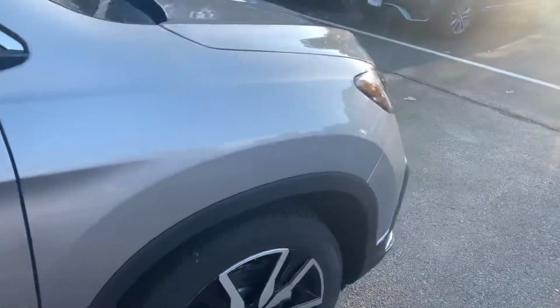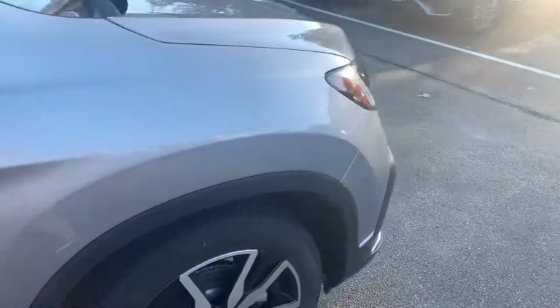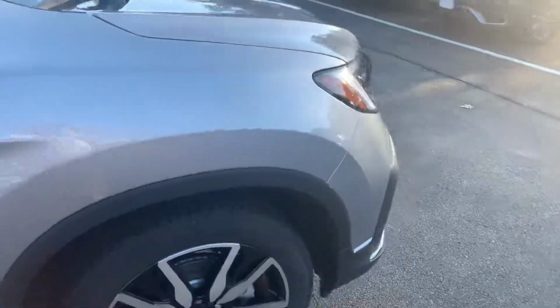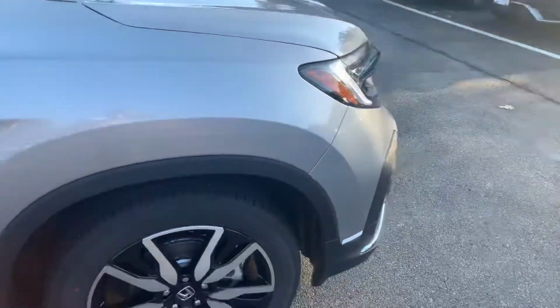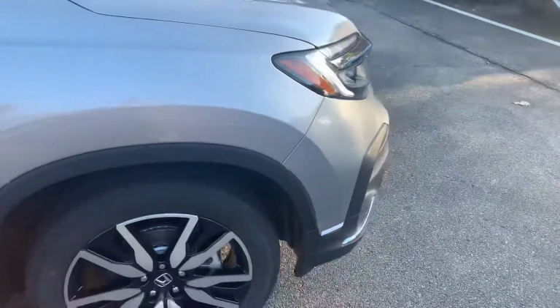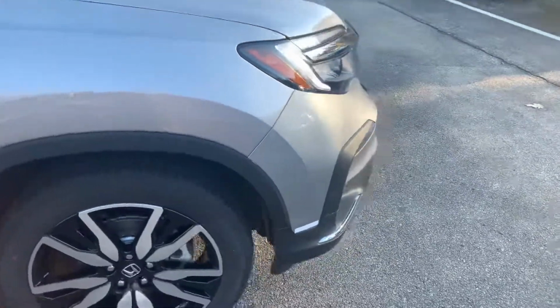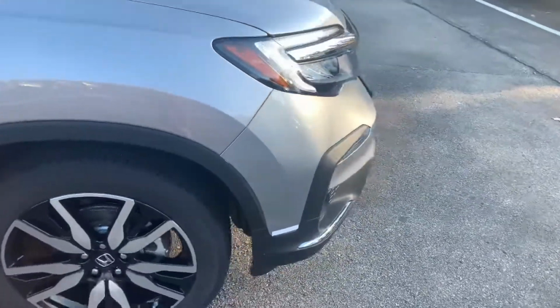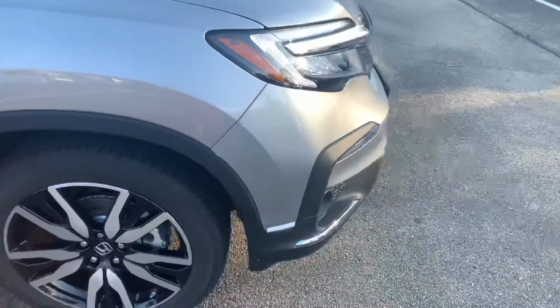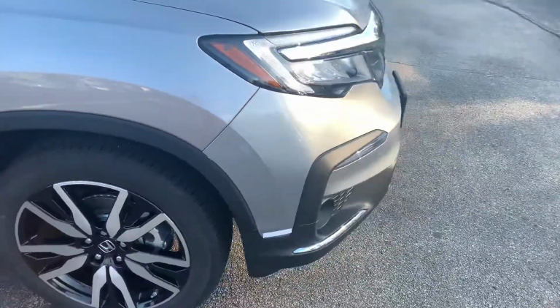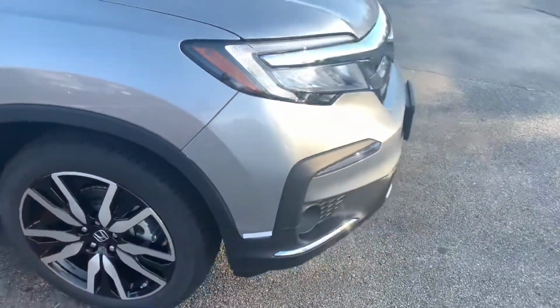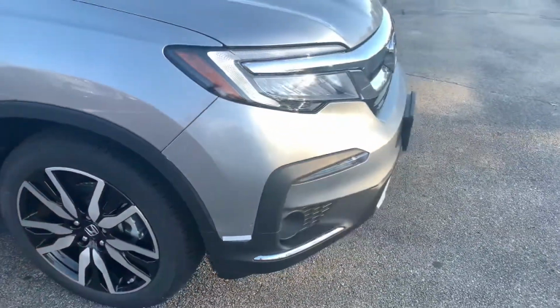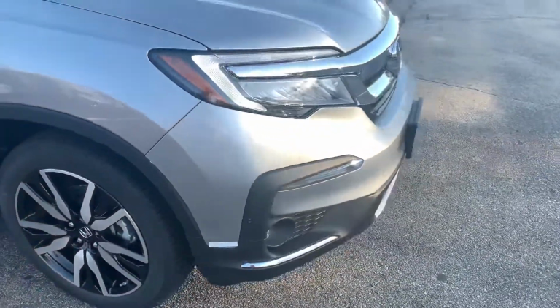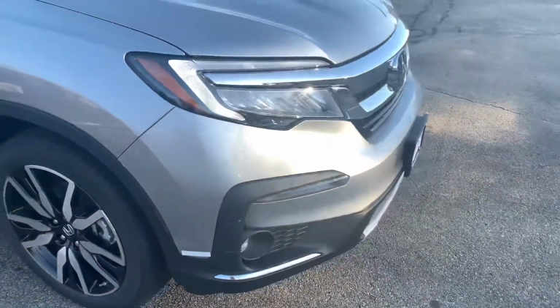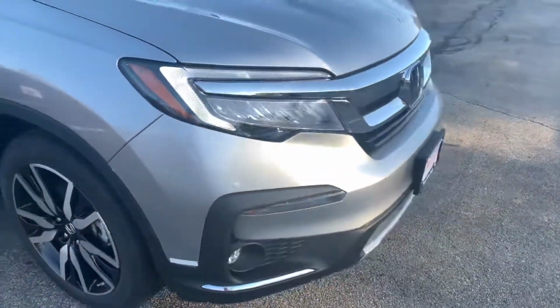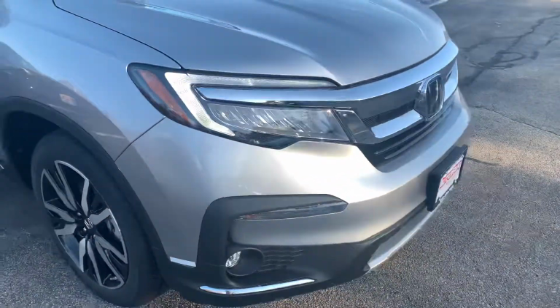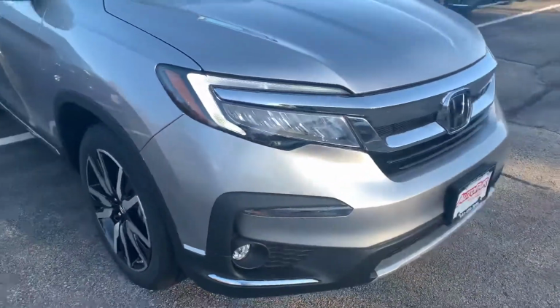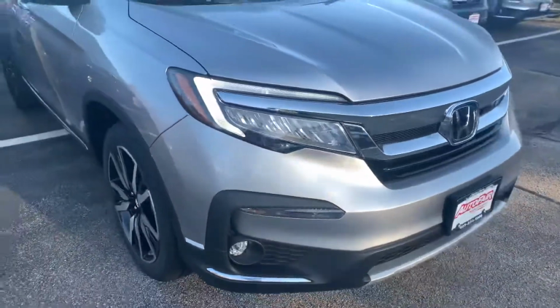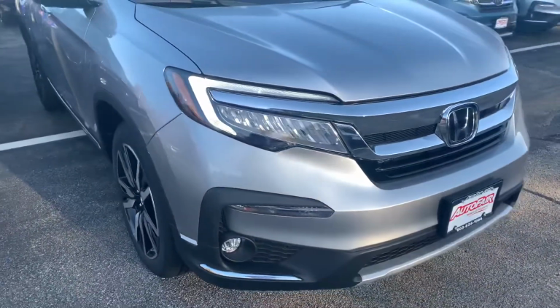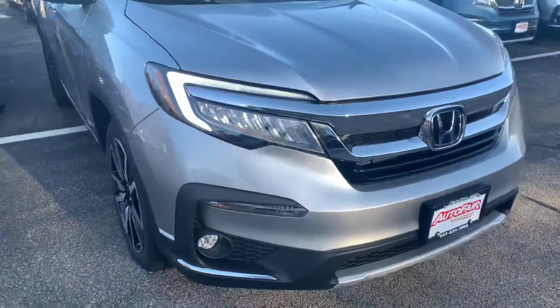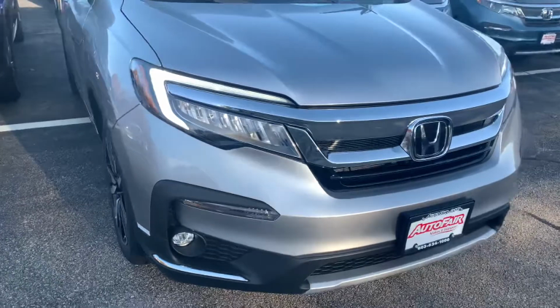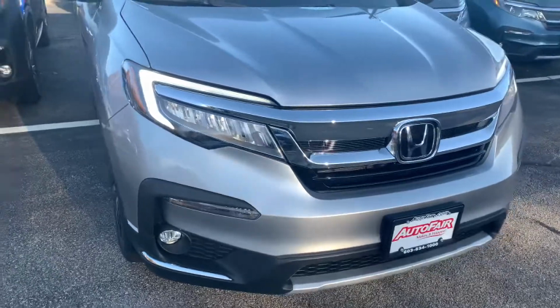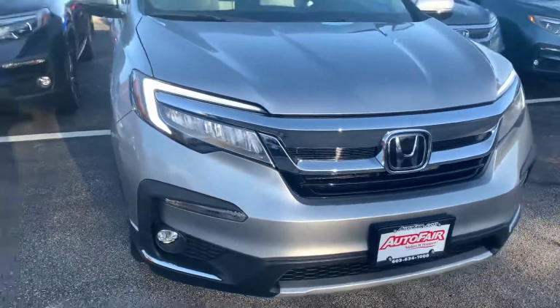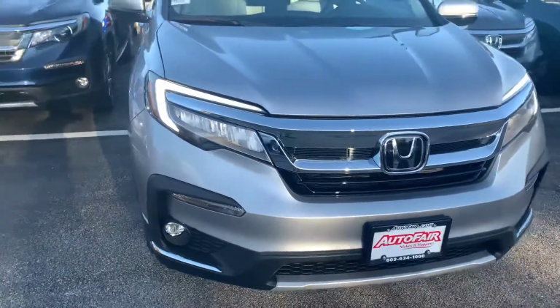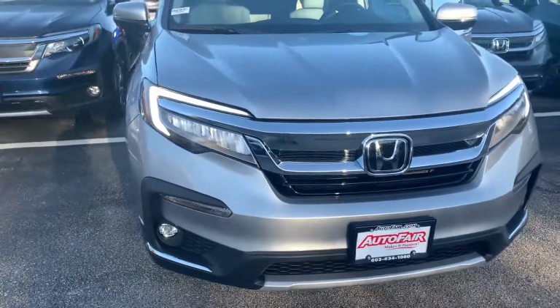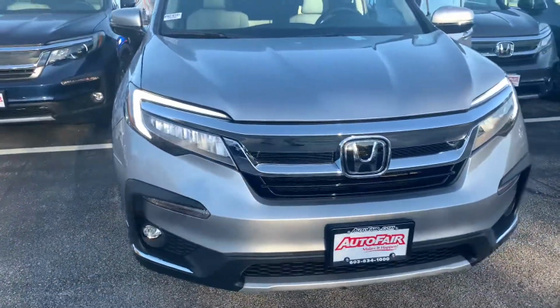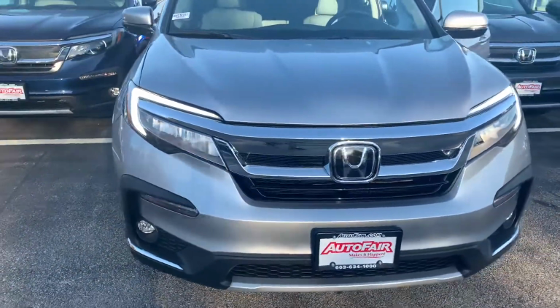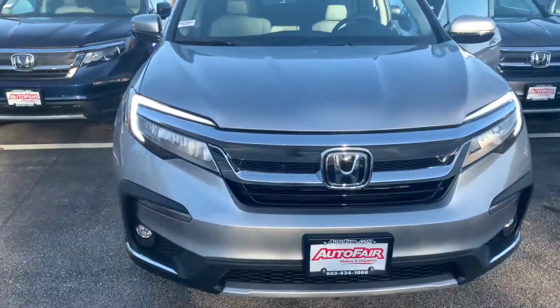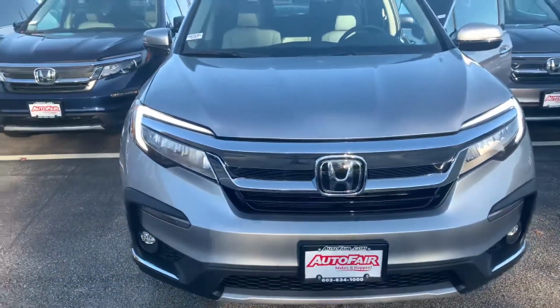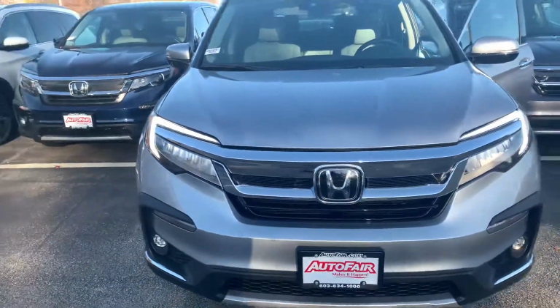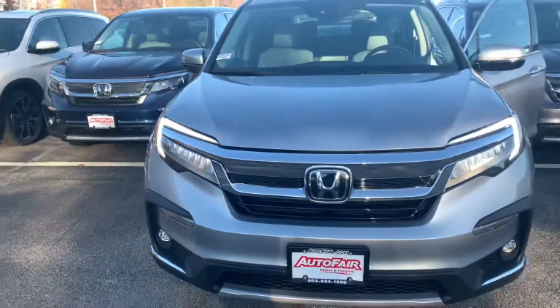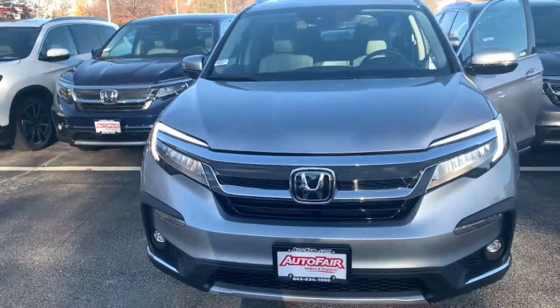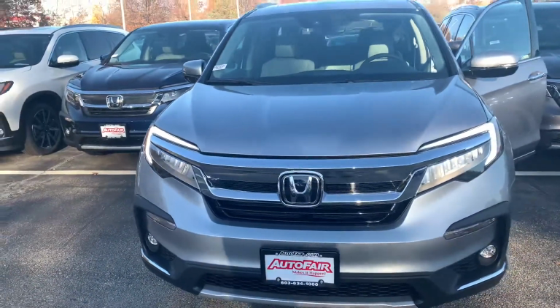Full LED headlights on the Touring. The features really do go on and on, and I am looking forward to demoing the Pilot in person.